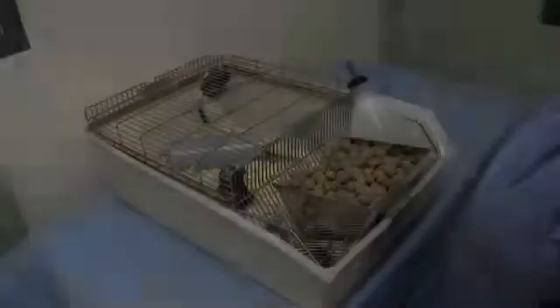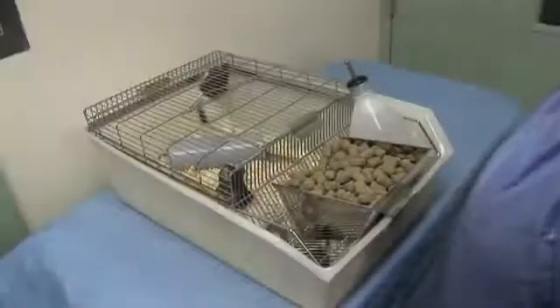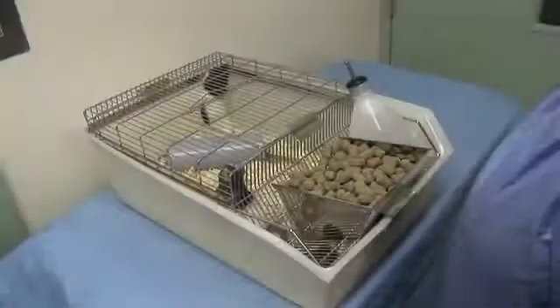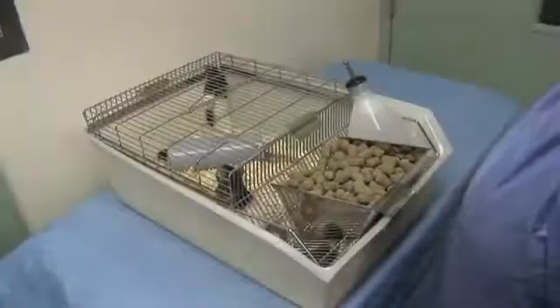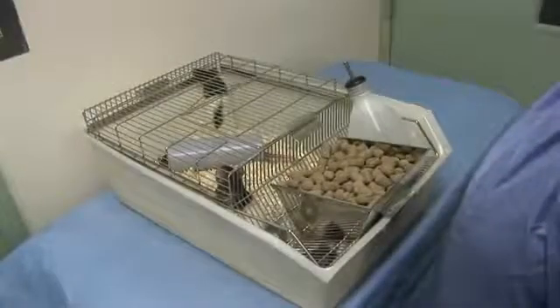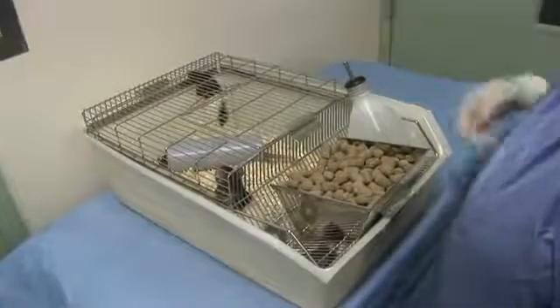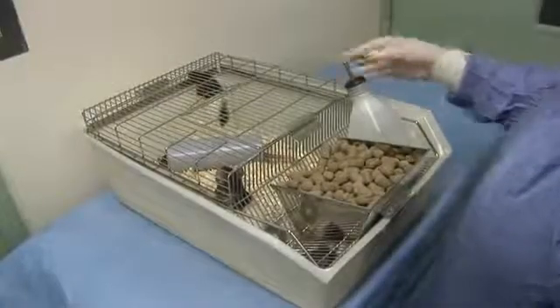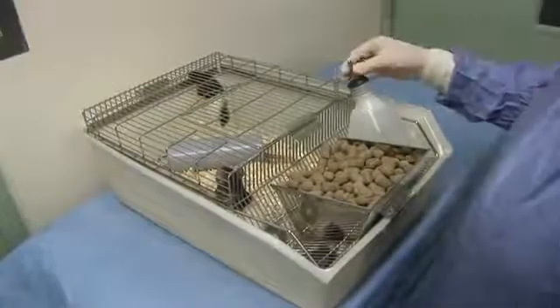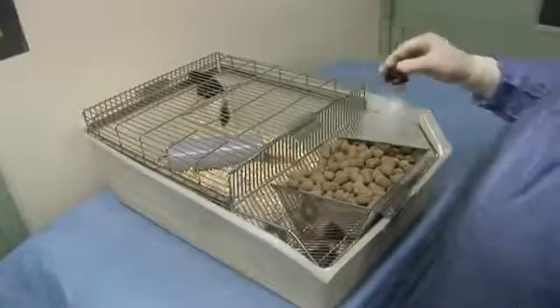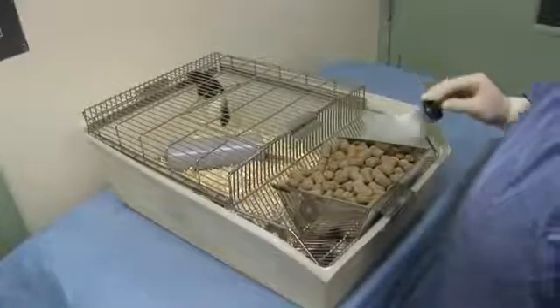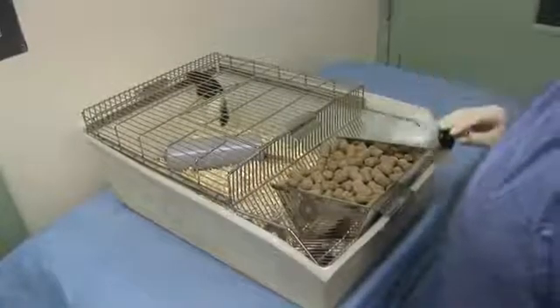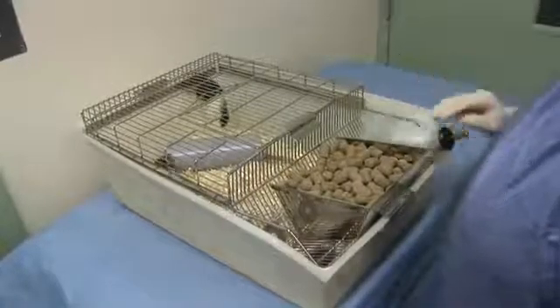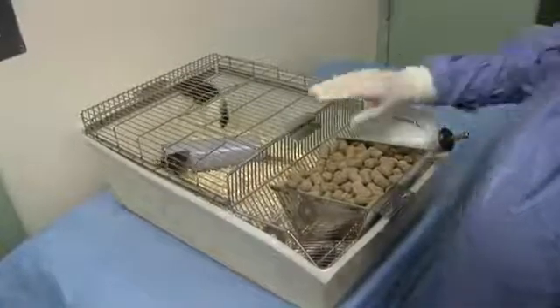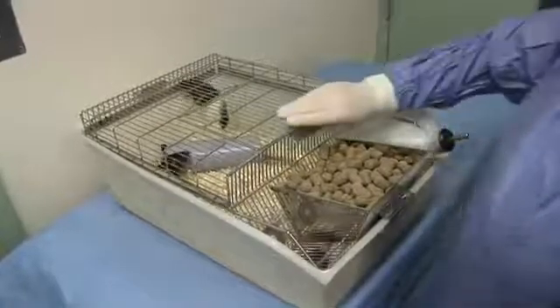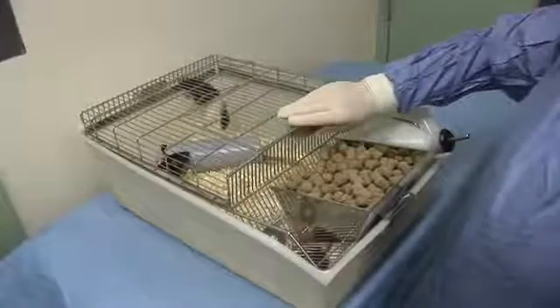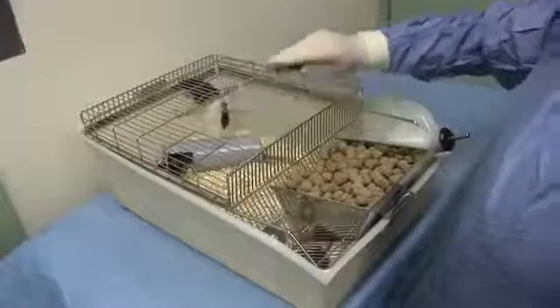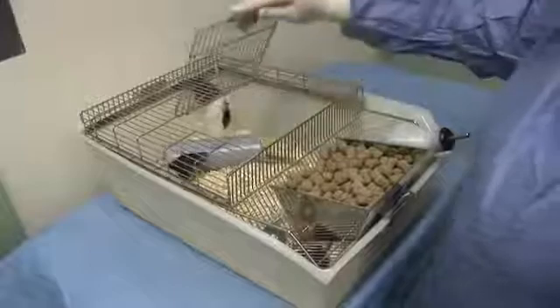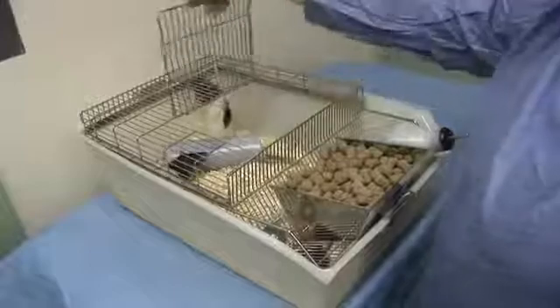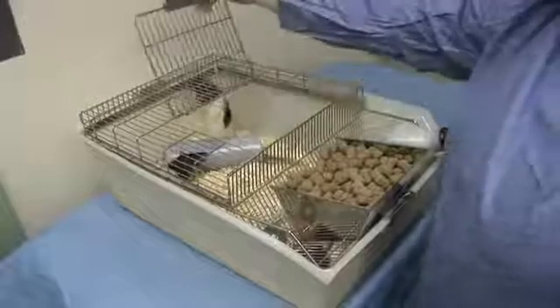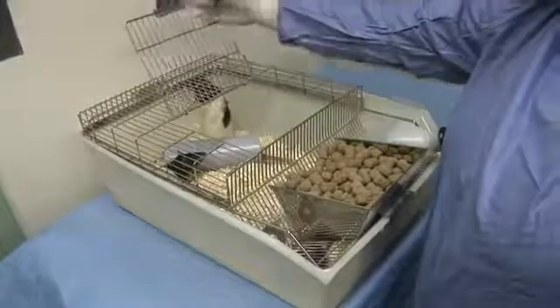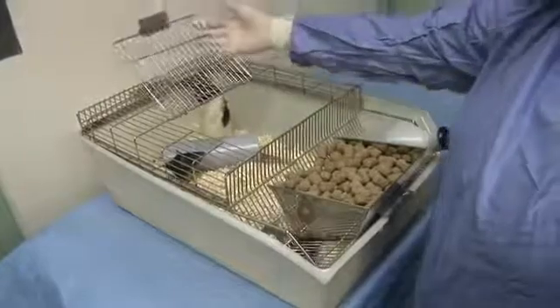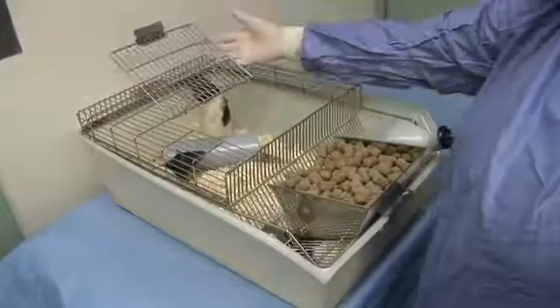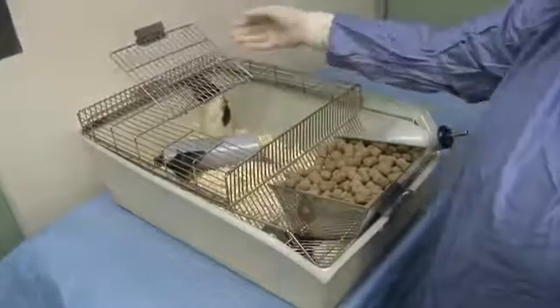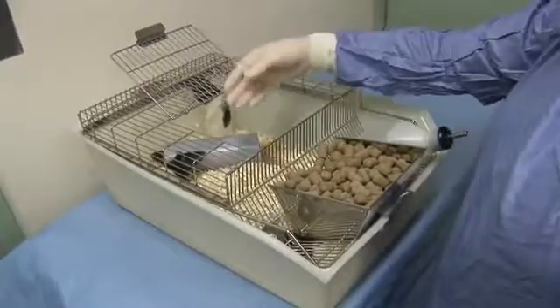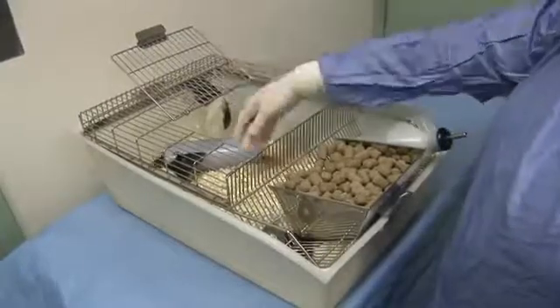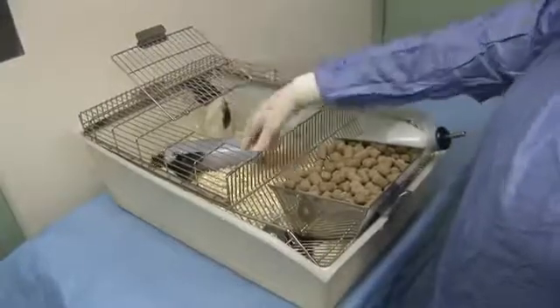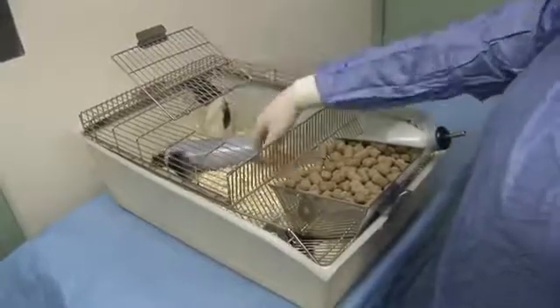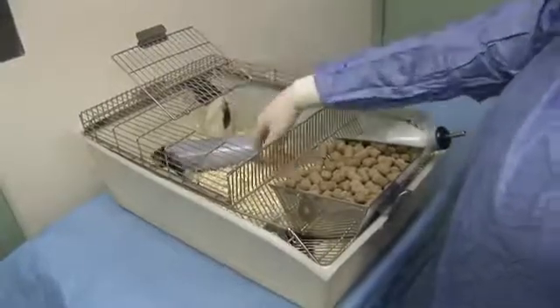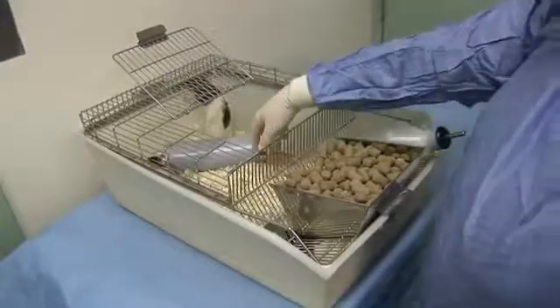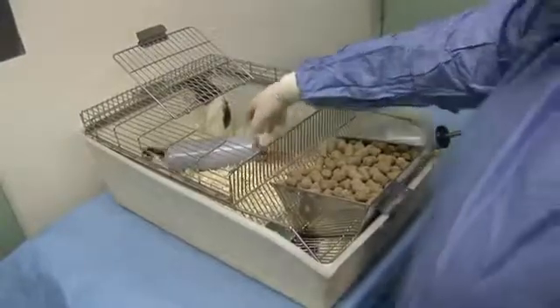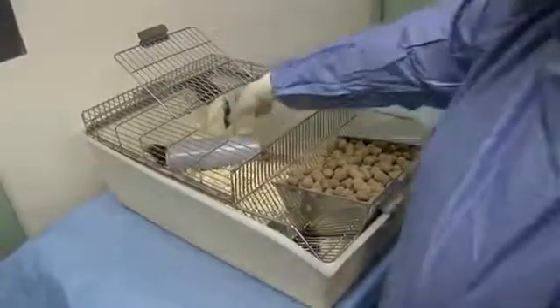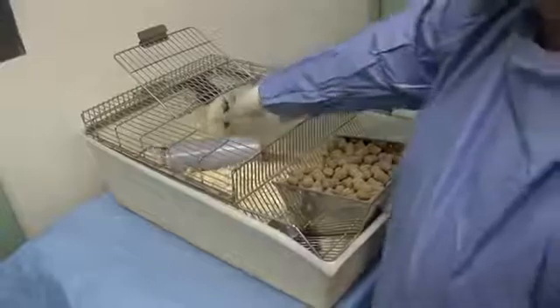The cage top should either be opened or removed carefully to avoid excessive disturbance to the animals. The rat should be allowed sufficient time to become aware of your presence.